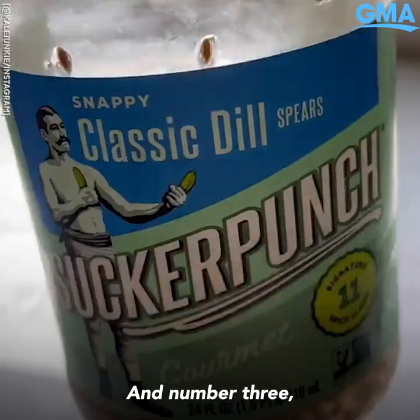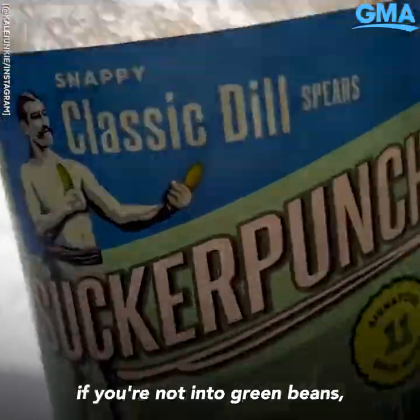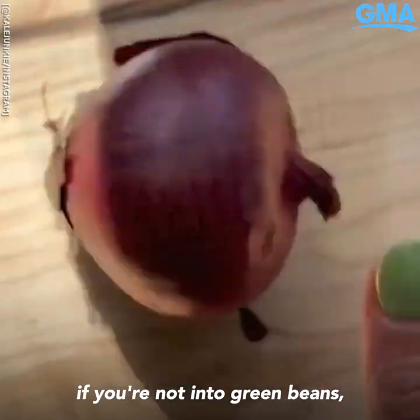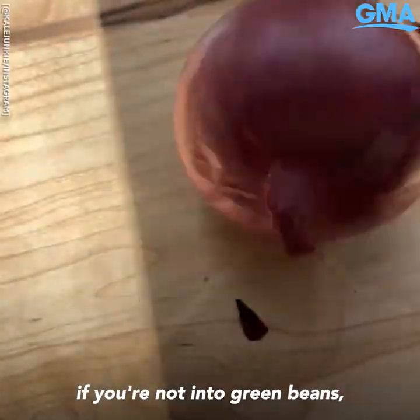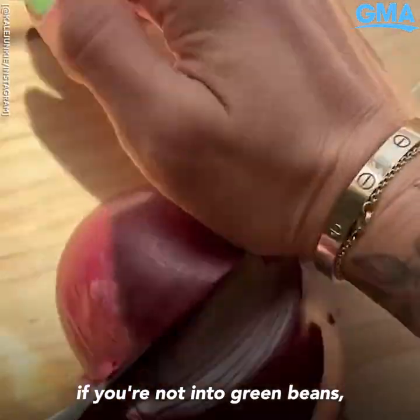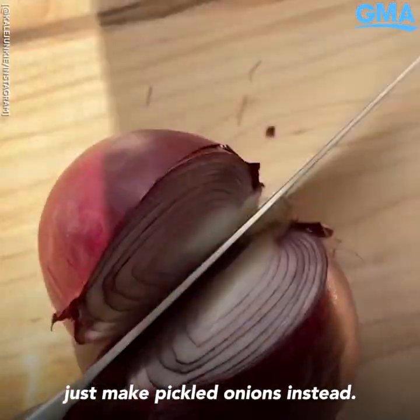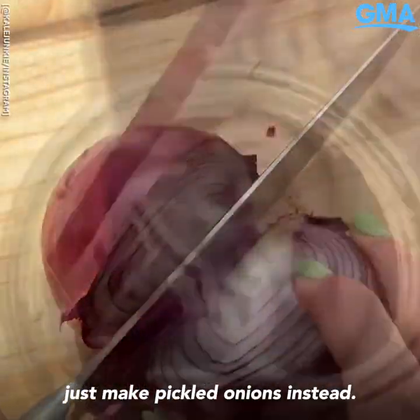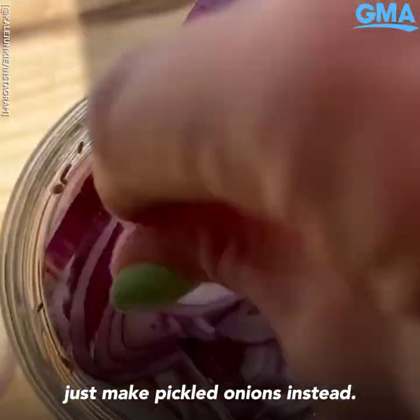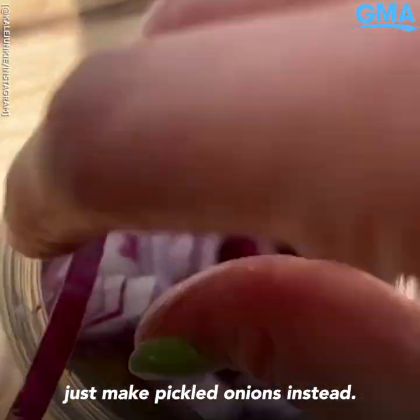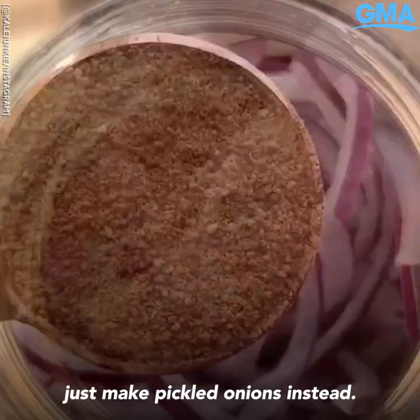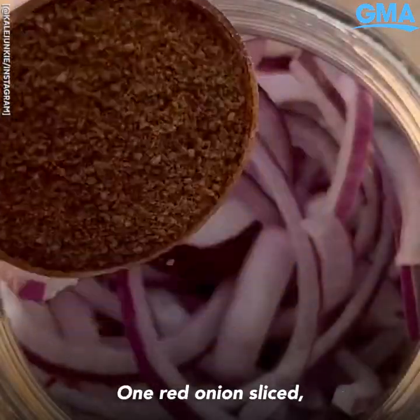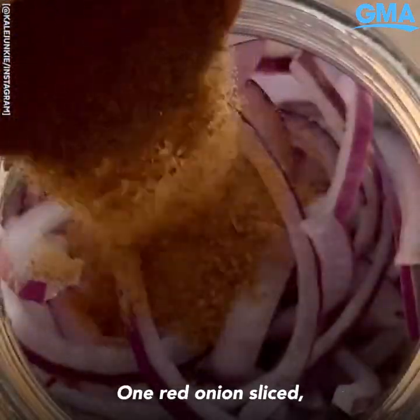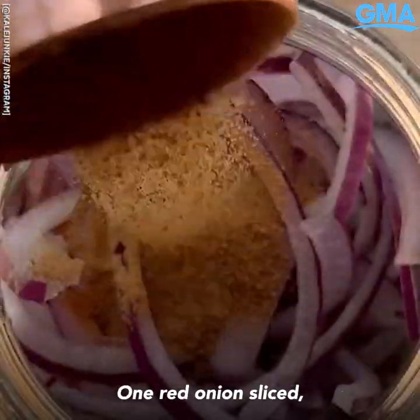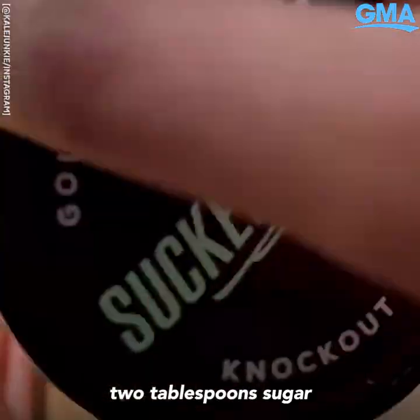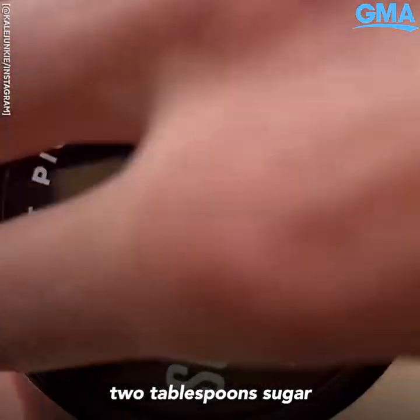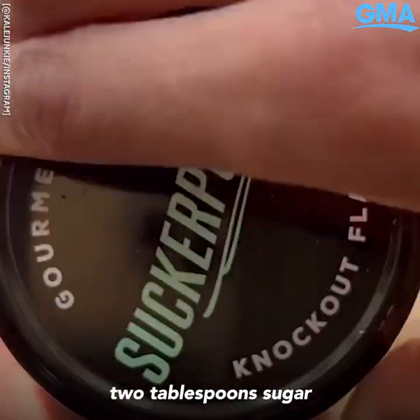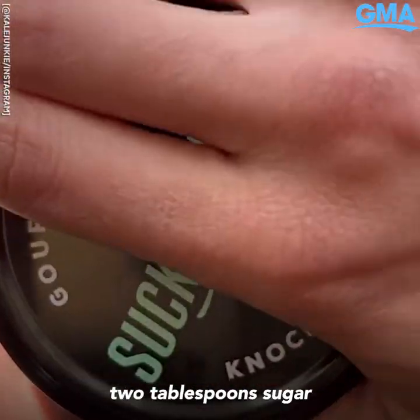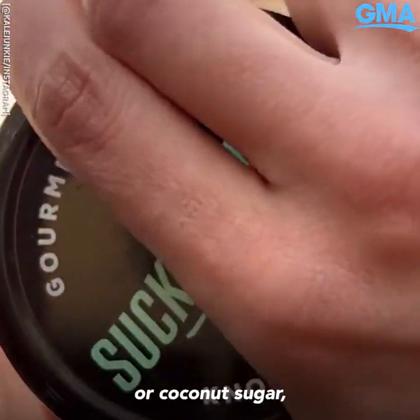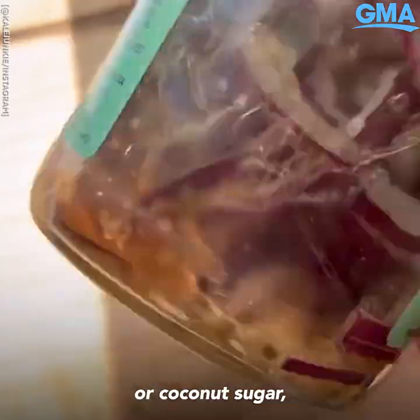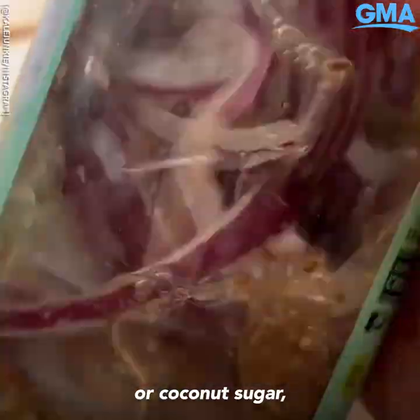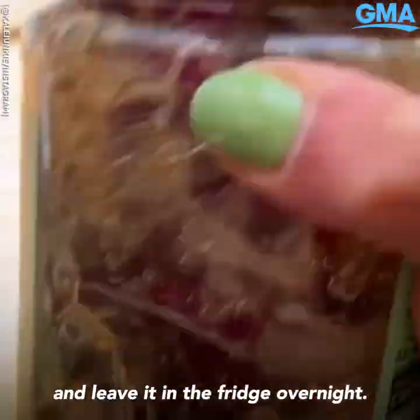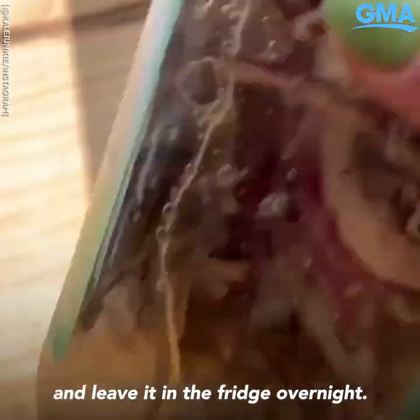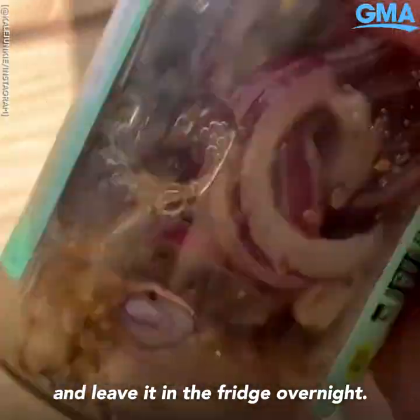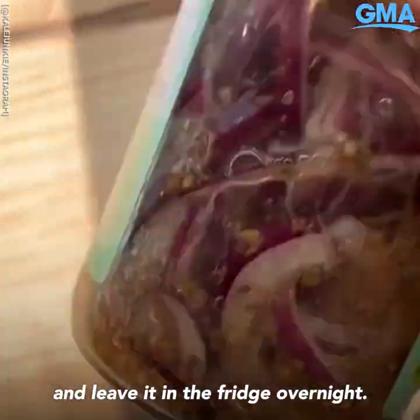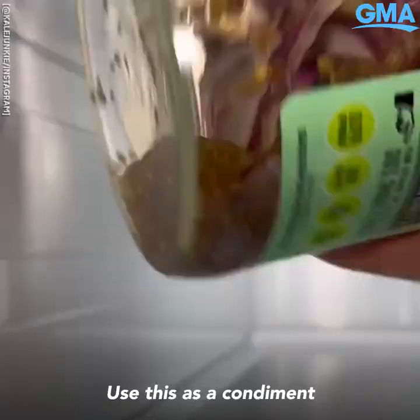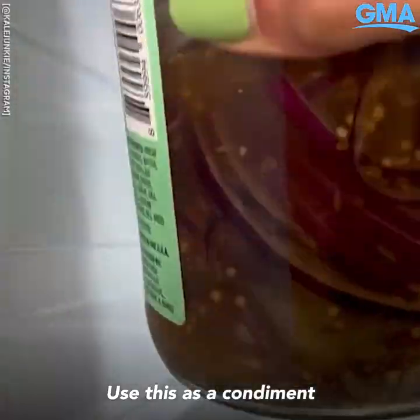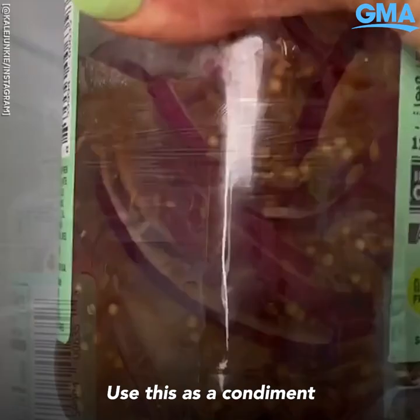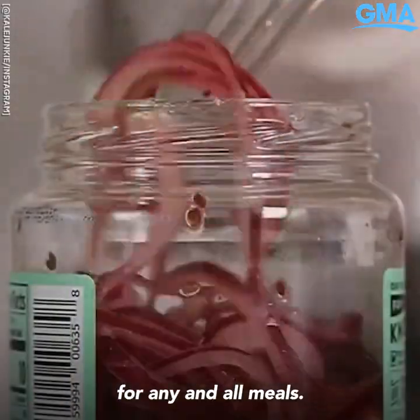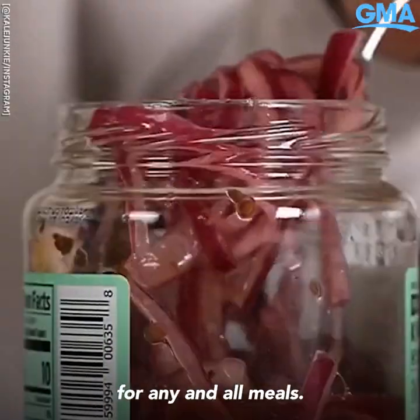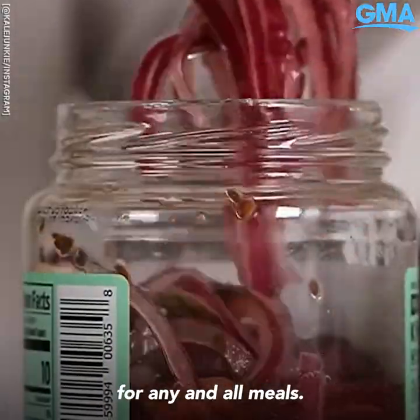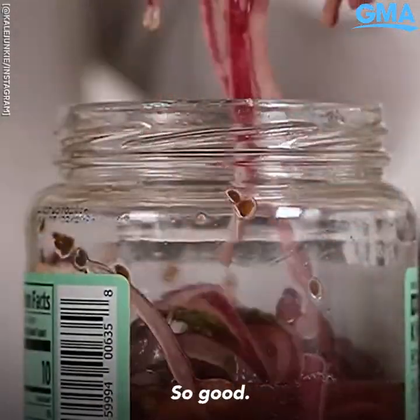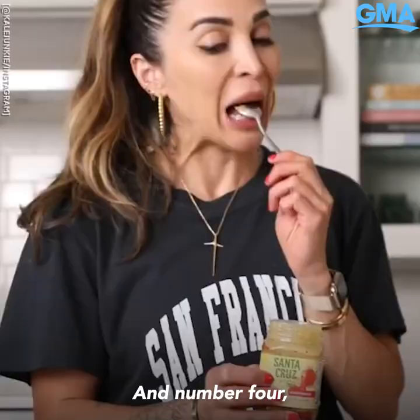And number three: if you're not into green beans, just make pickled onions instead. One red onion sliced, two tablespoons sugar or coconut sugar, and leave it in the fridge overnight. Use this as a condiment for any and all meals. So good.